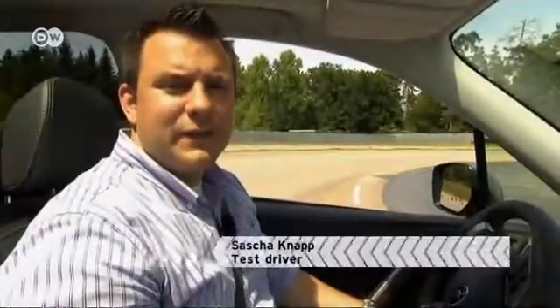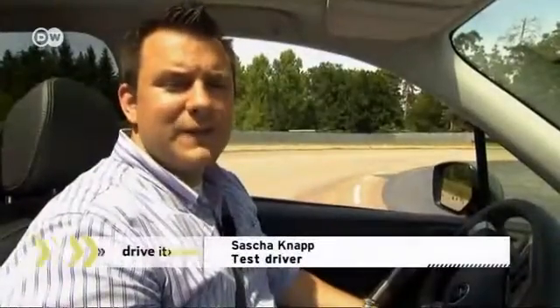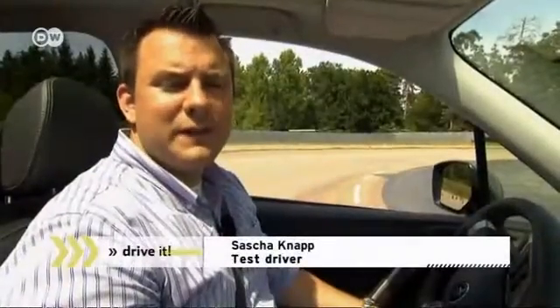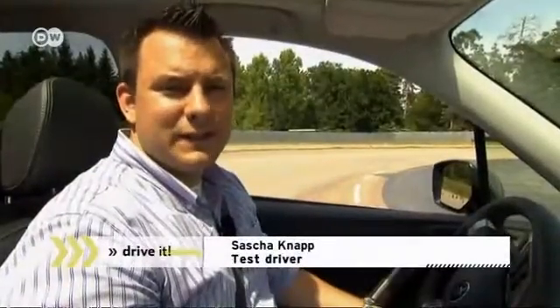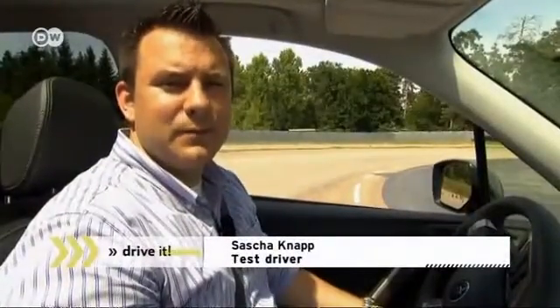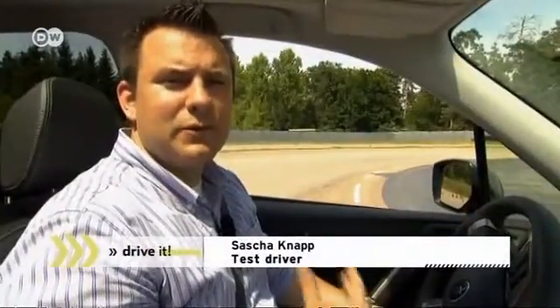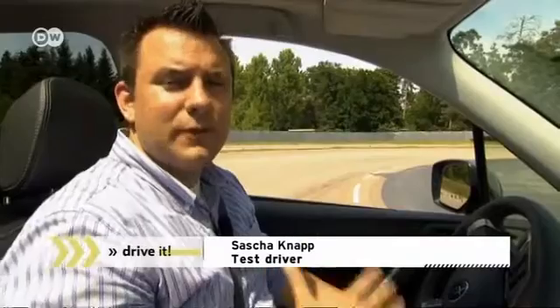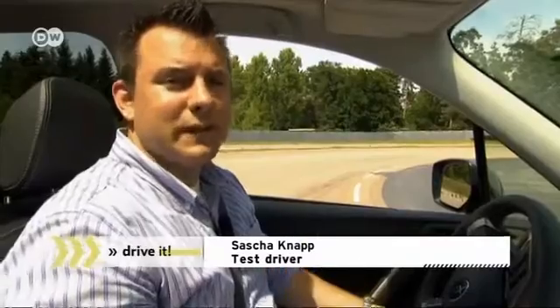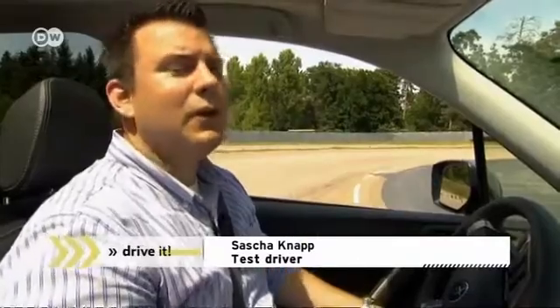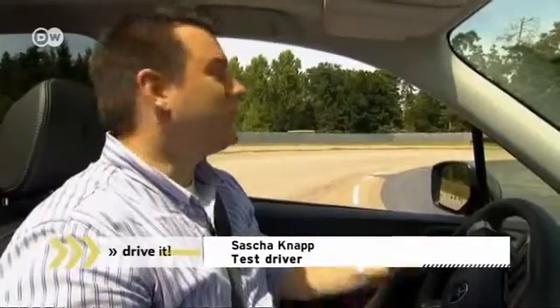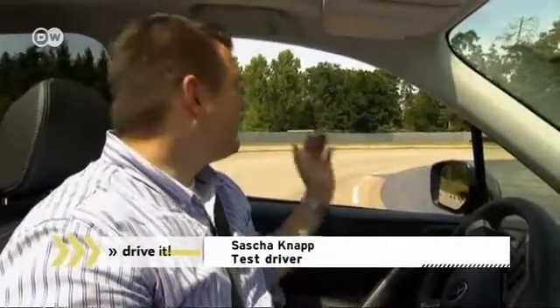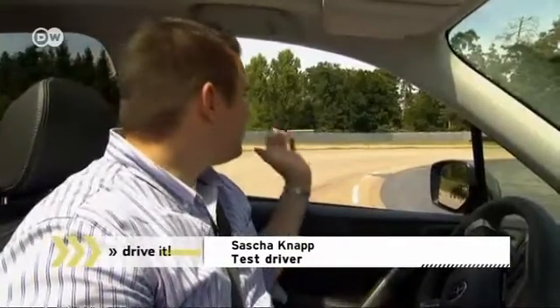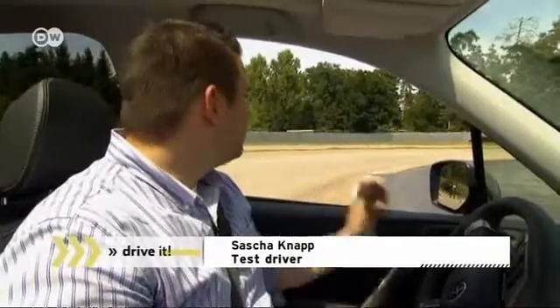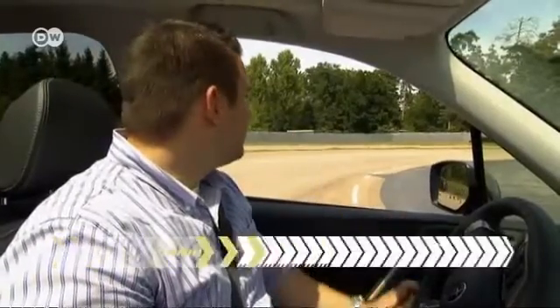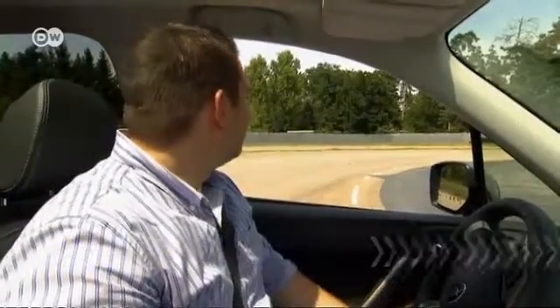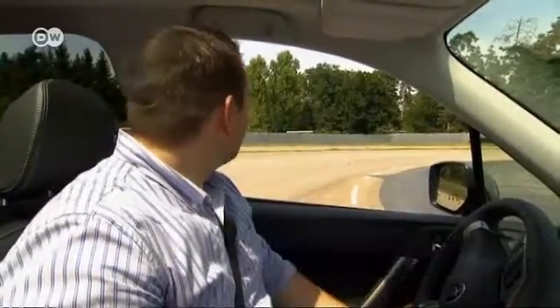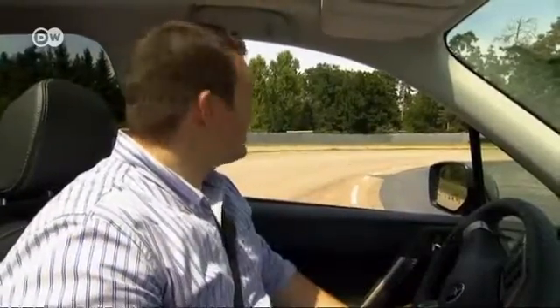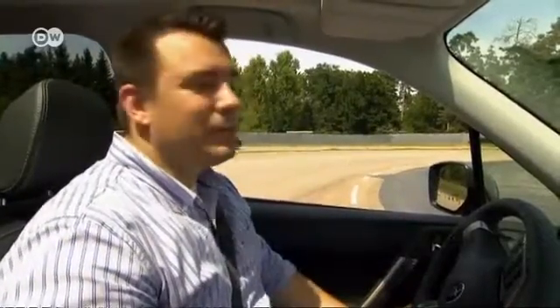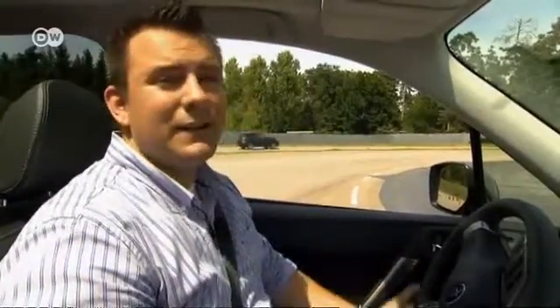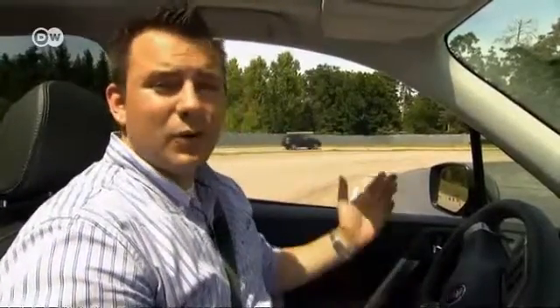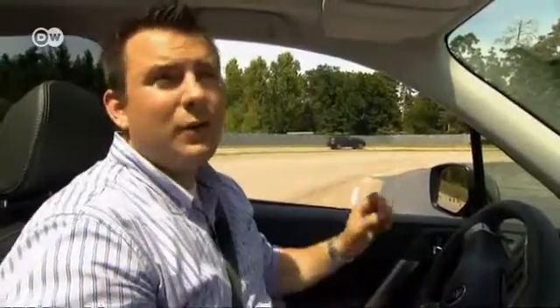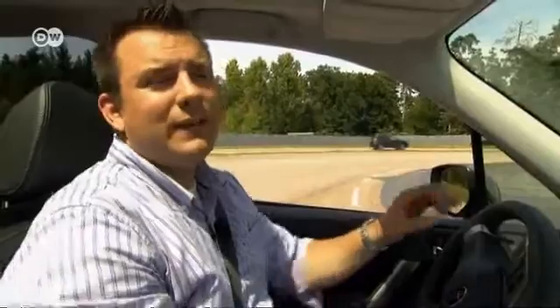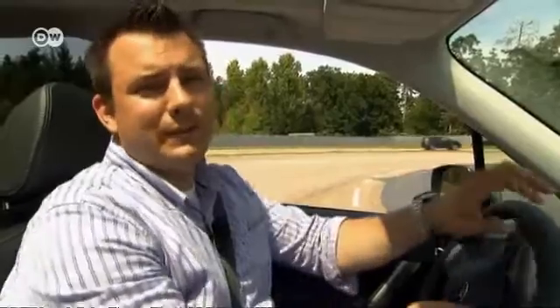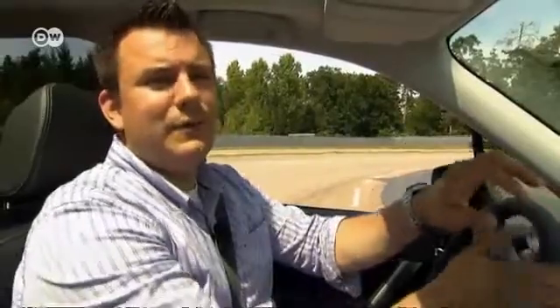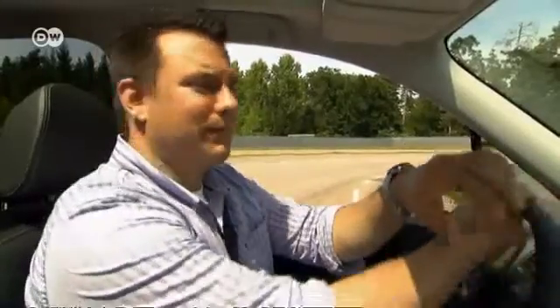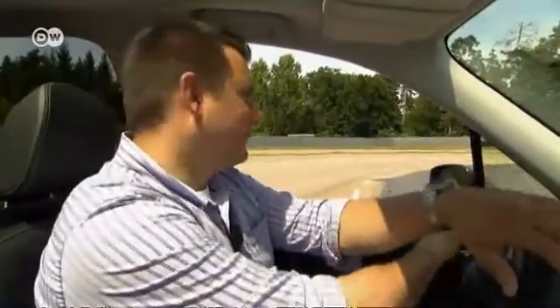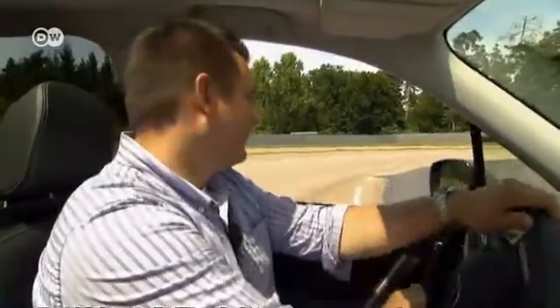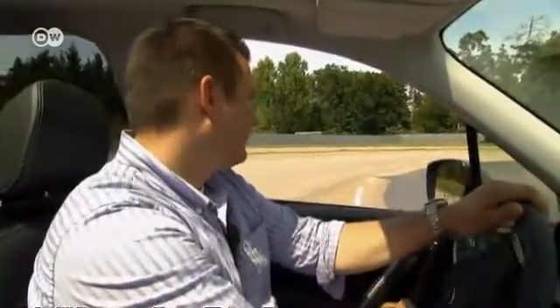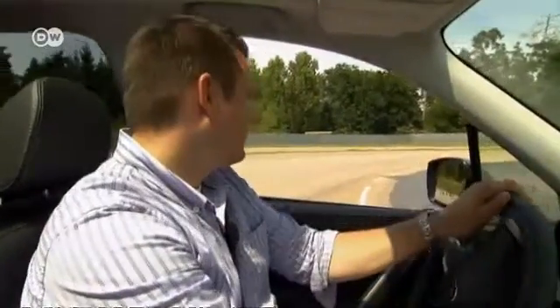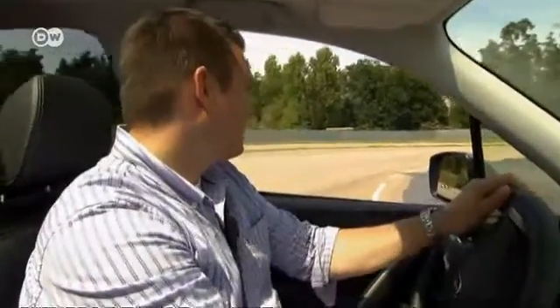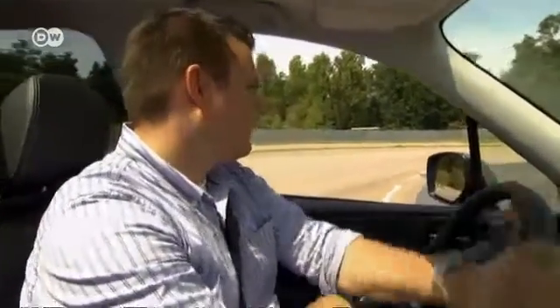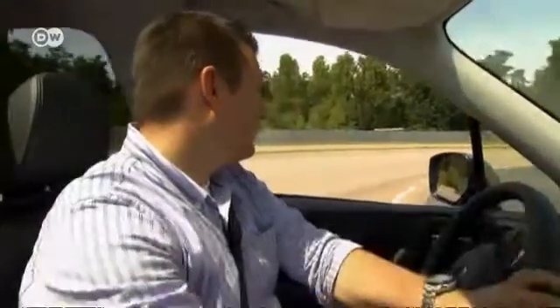Today we're testing the new continuous variable transmission in the Subaru Forester. Our test driver, Sascha Knopf, has come out here to this test track to put the CVT through its paces.